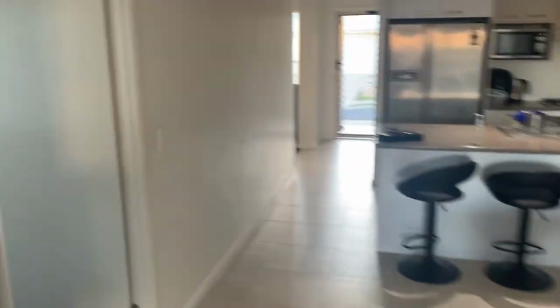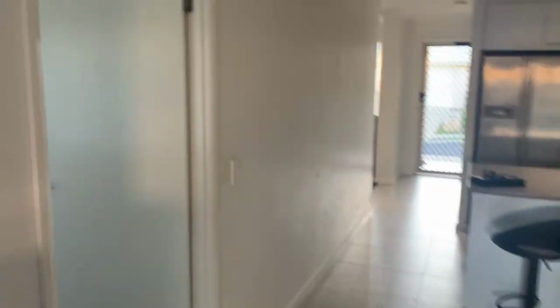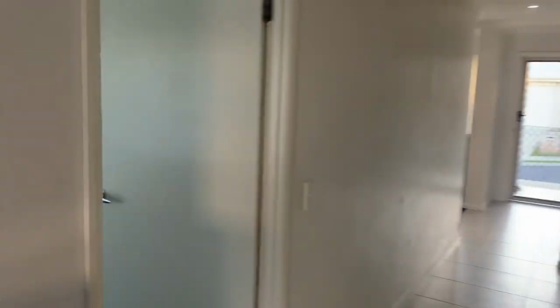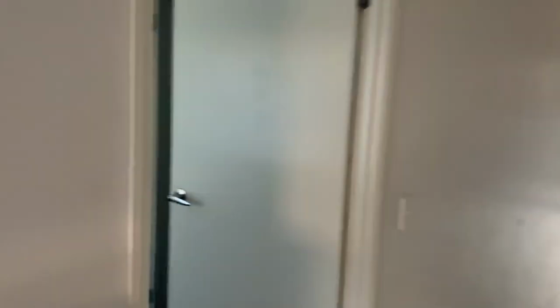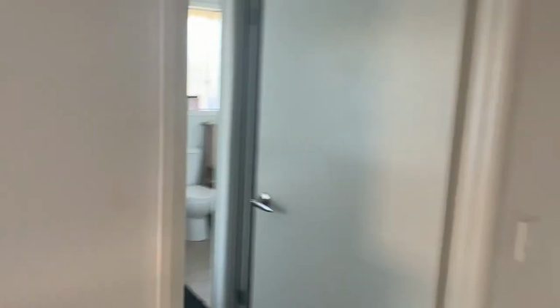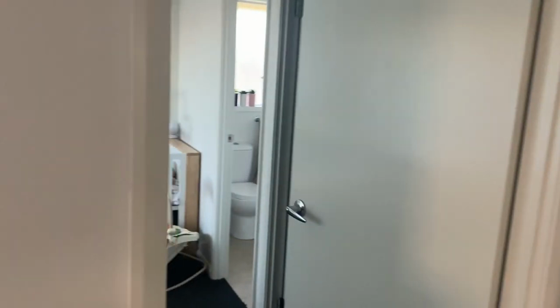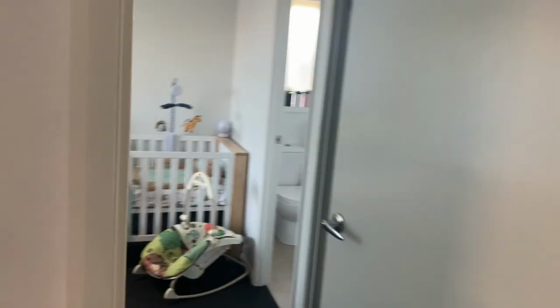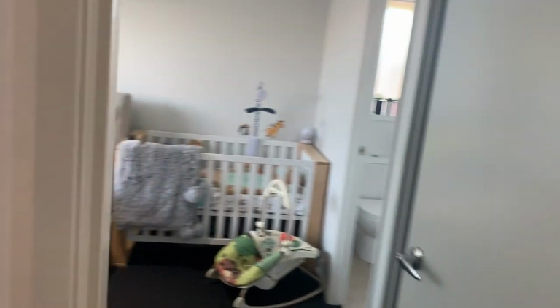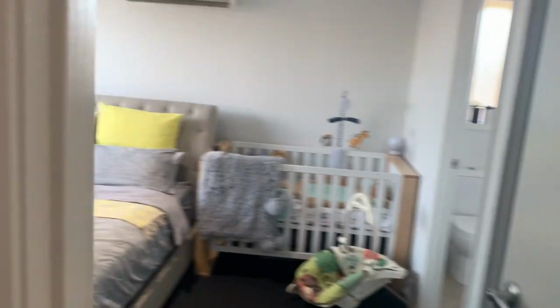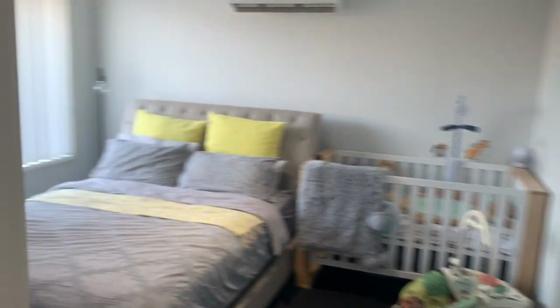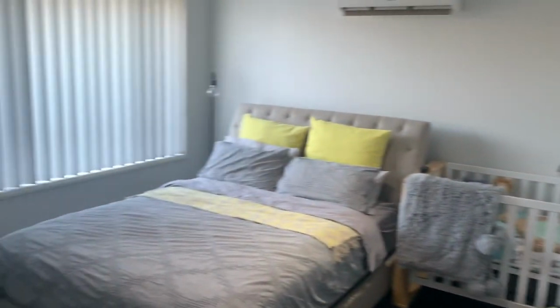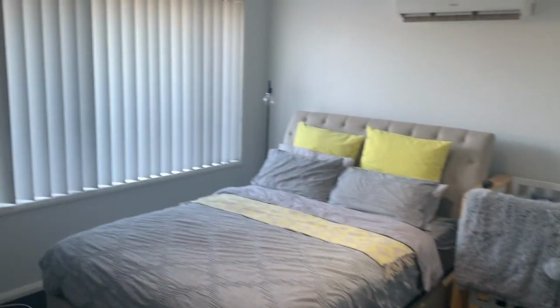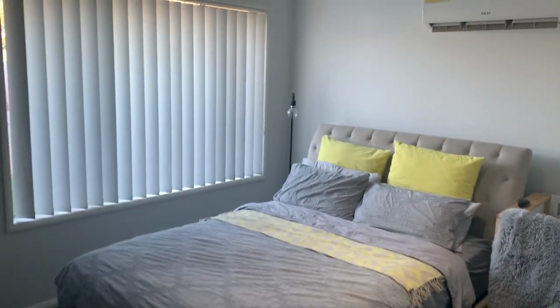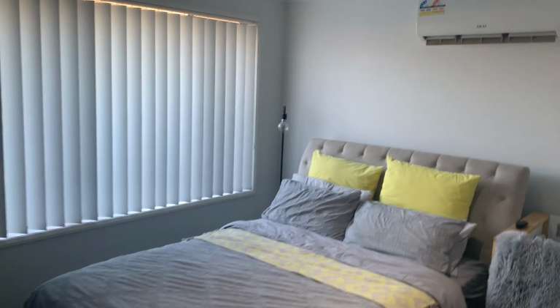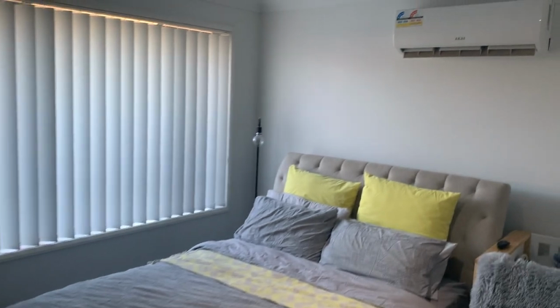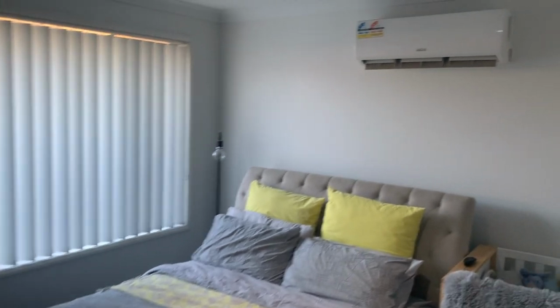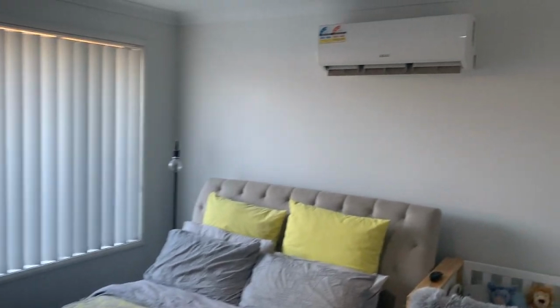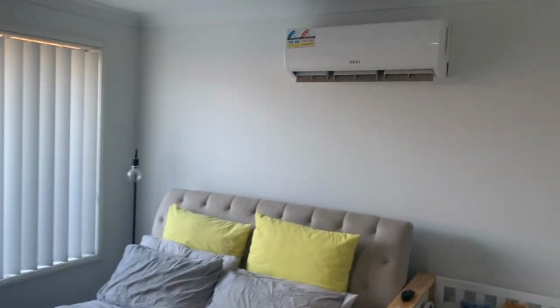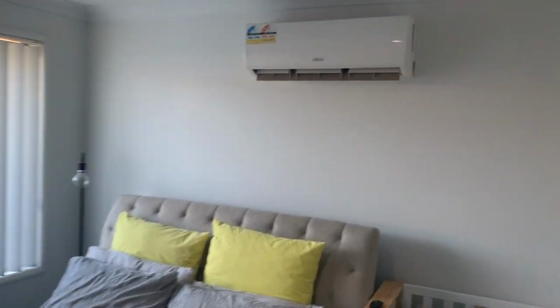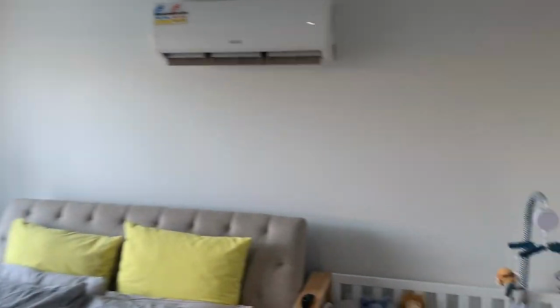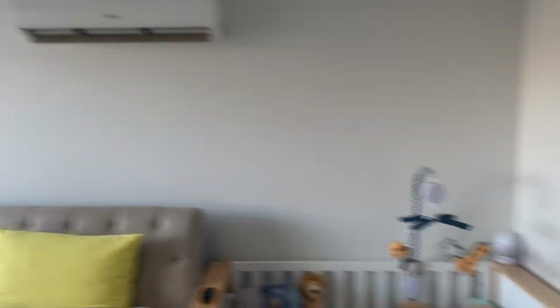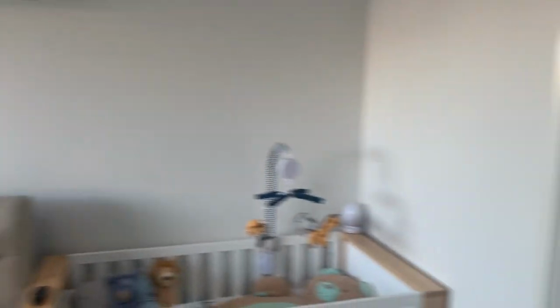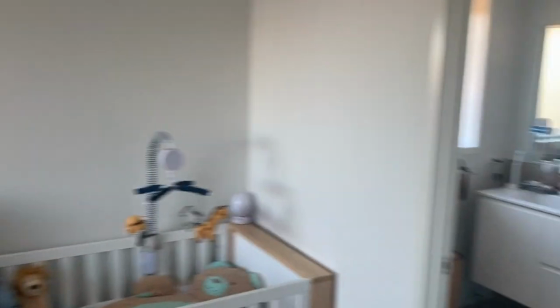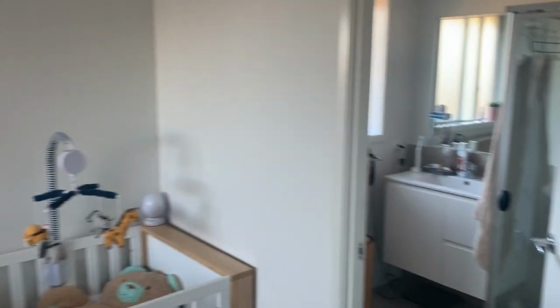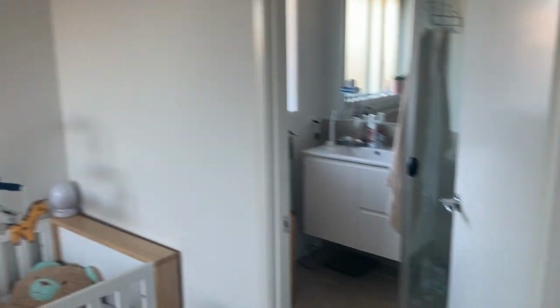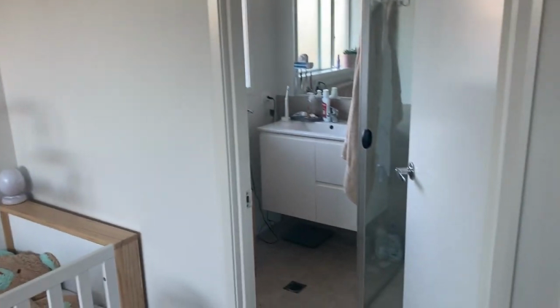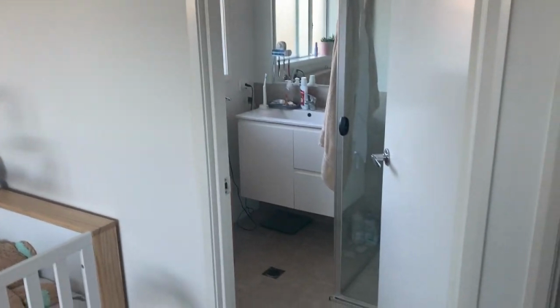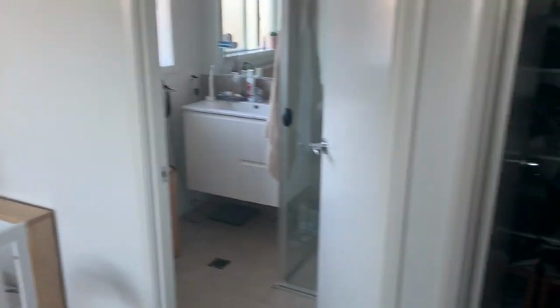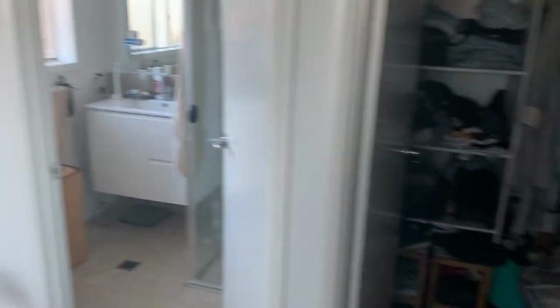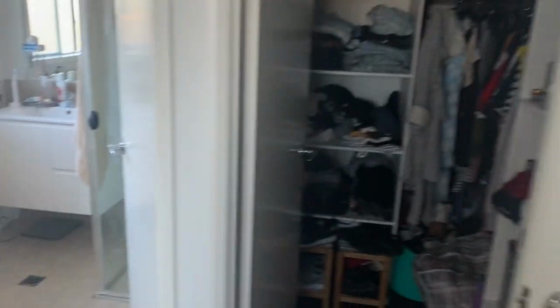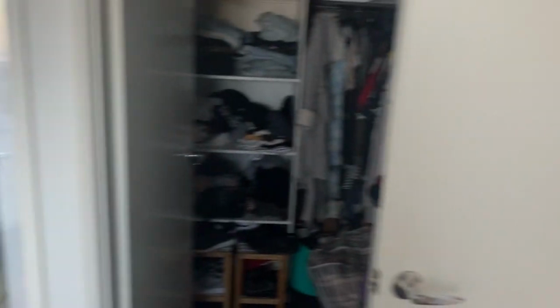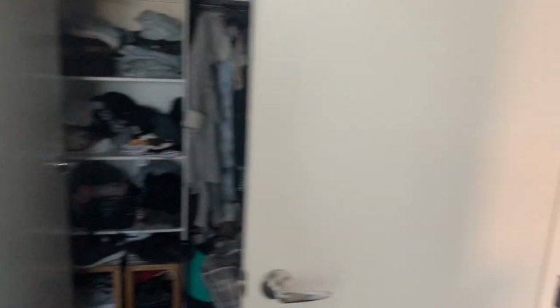To the left we have the master bedroom, again air-conditioned, and we have an ensuite and walk-in robe.